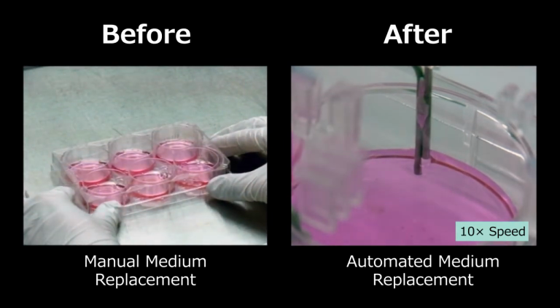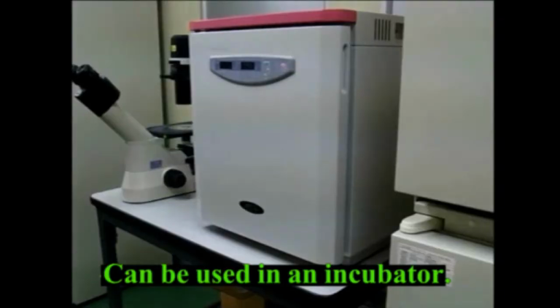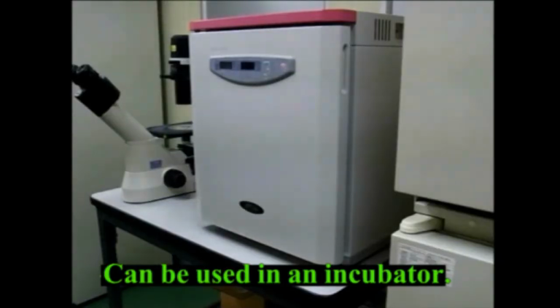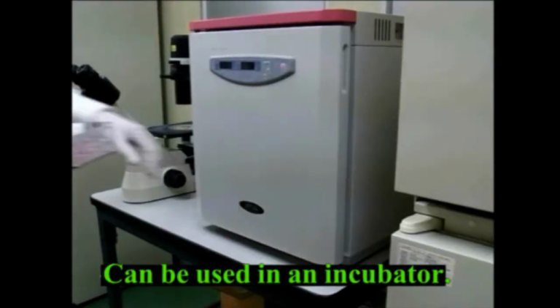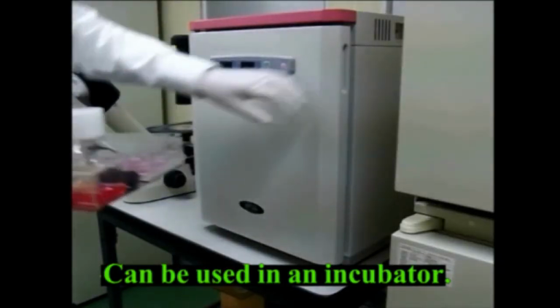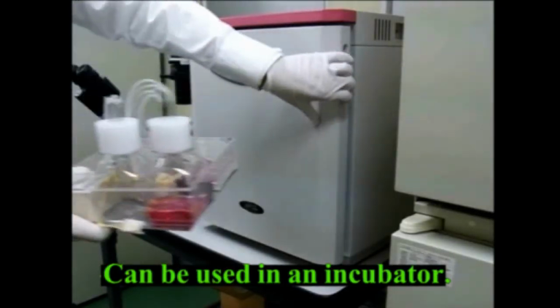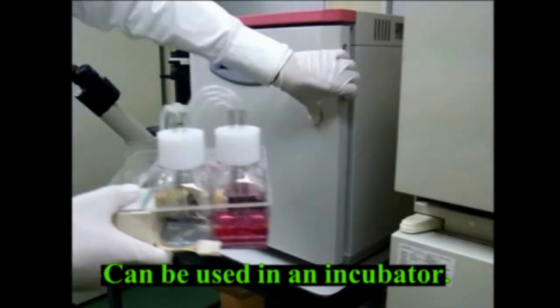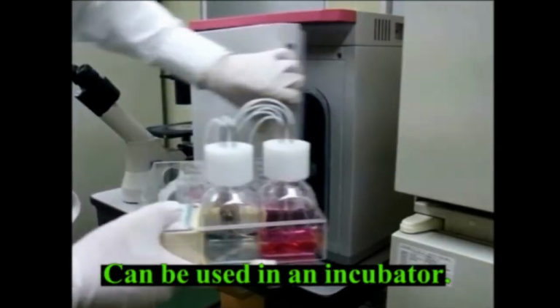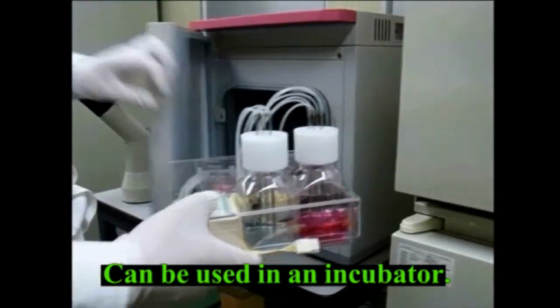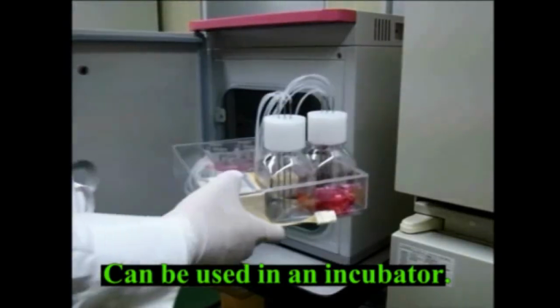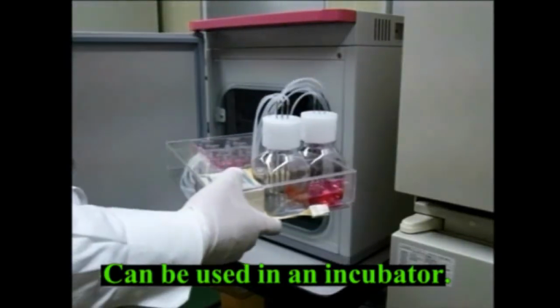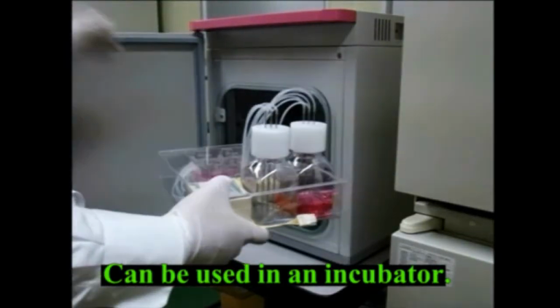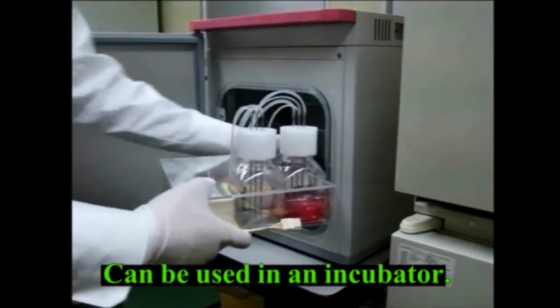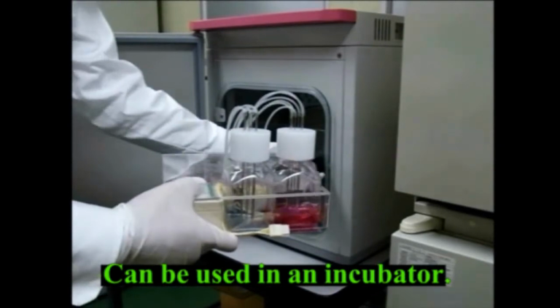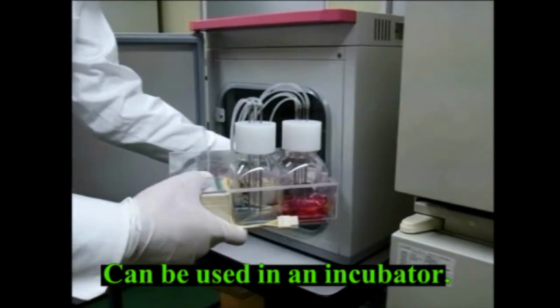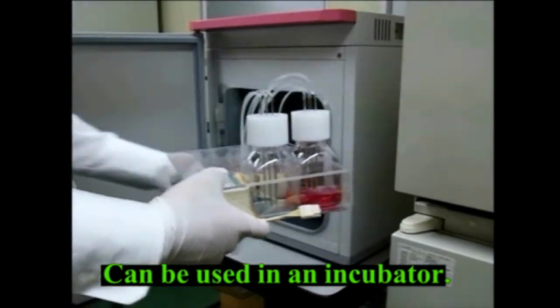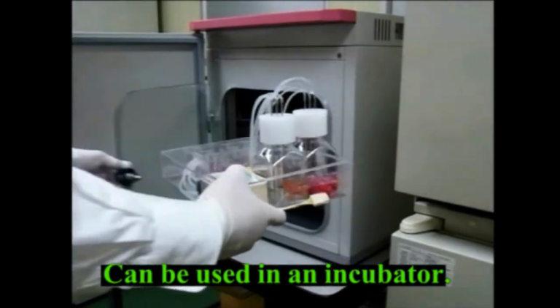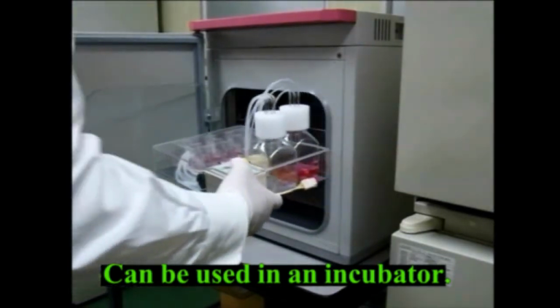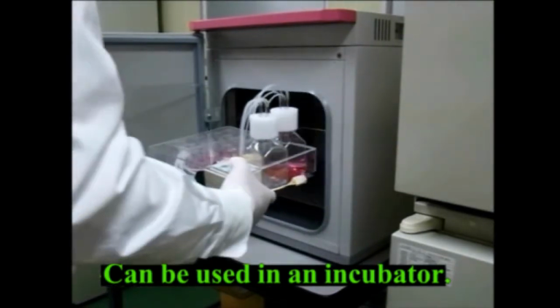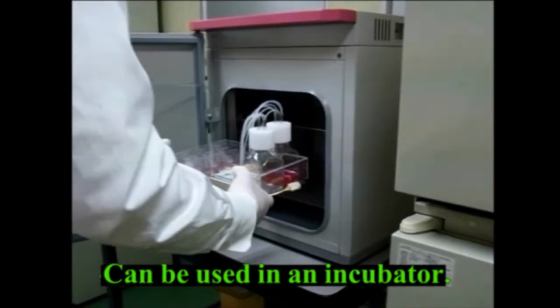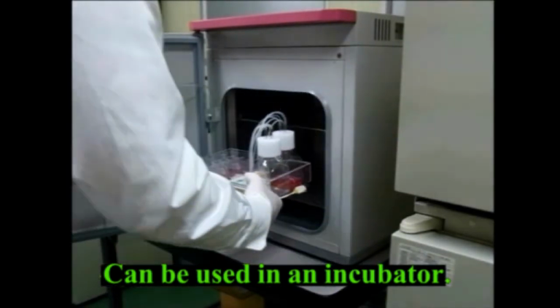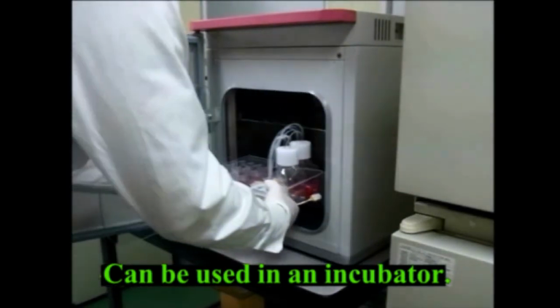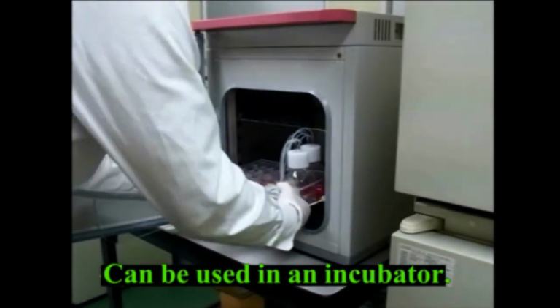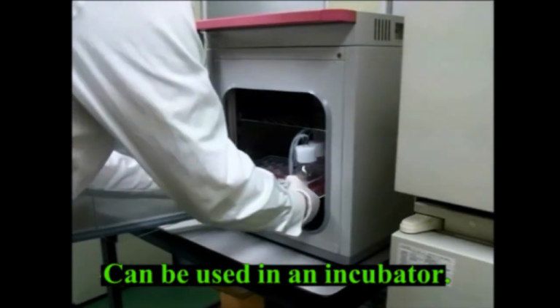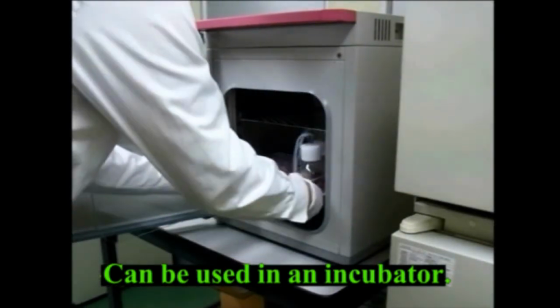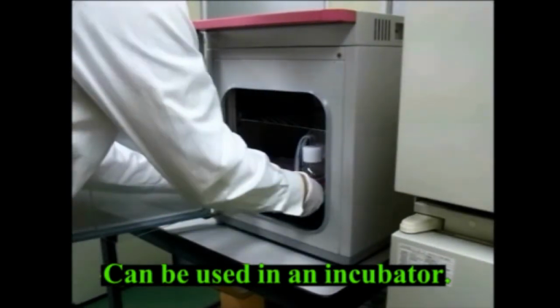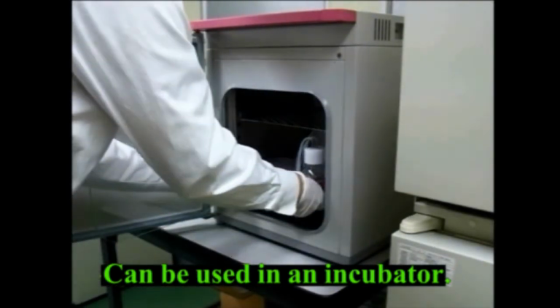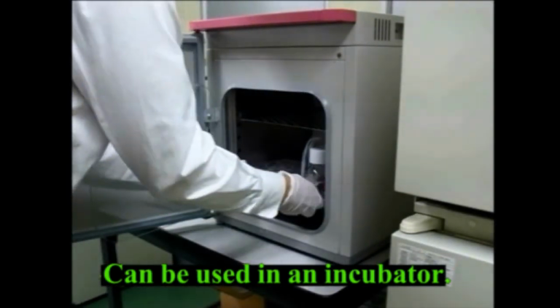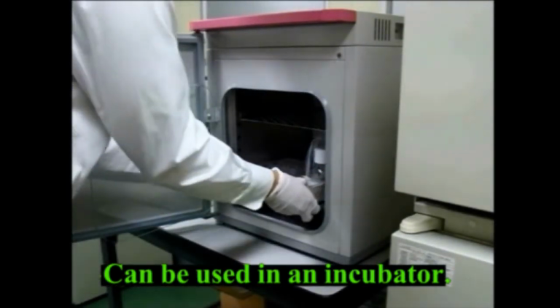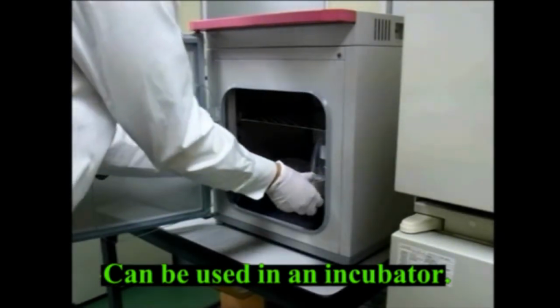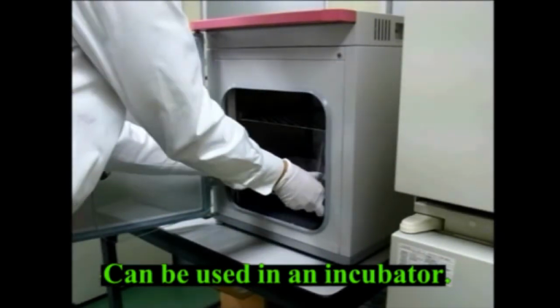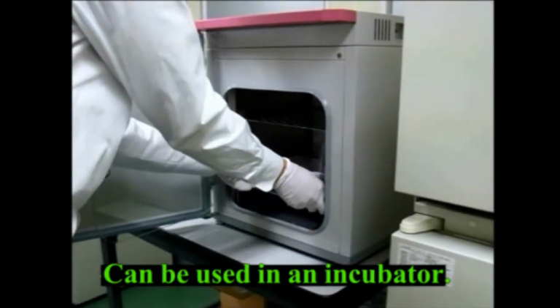The system can be placed in an incubator without any wiring and can operate continuously for up to 7 days with batteries.